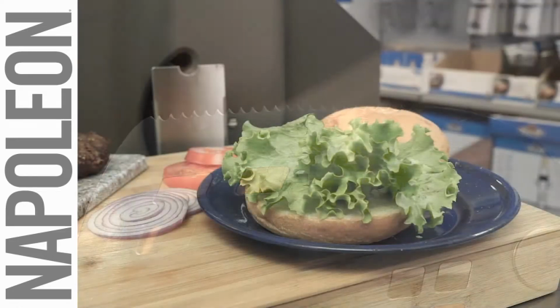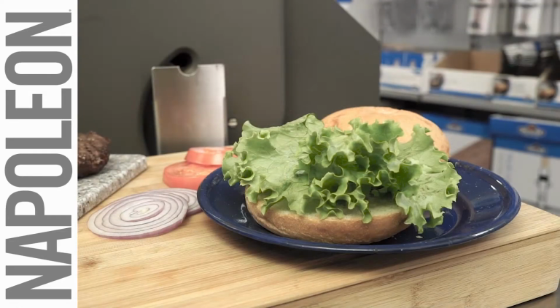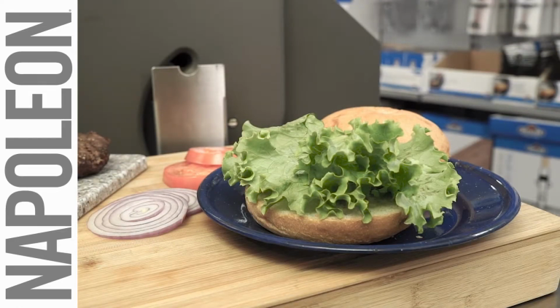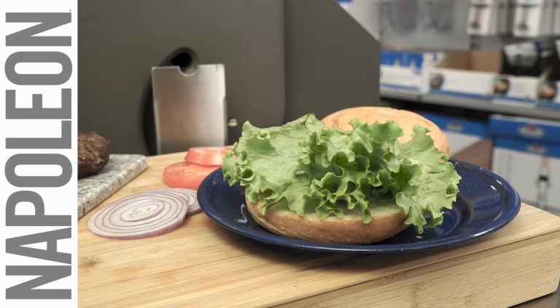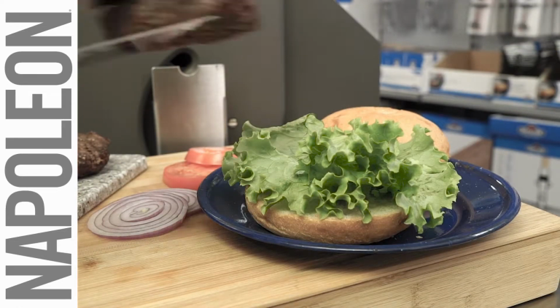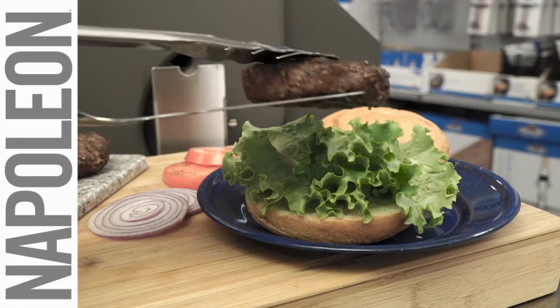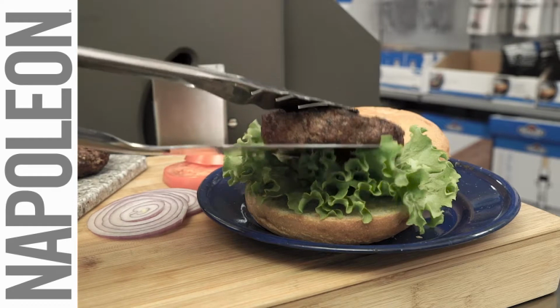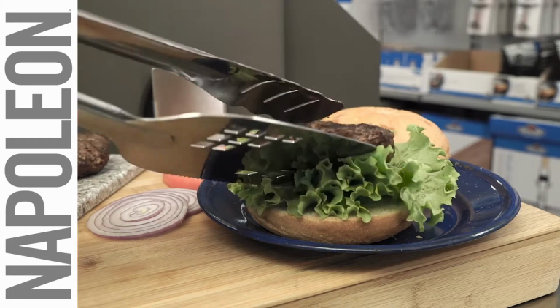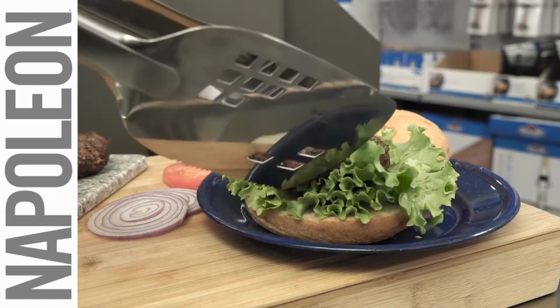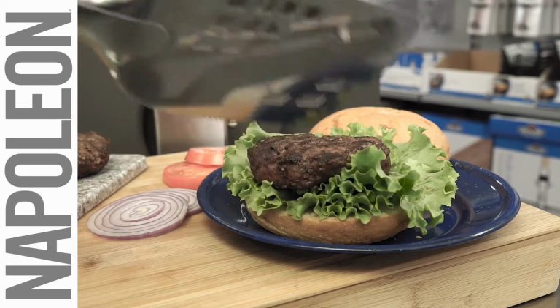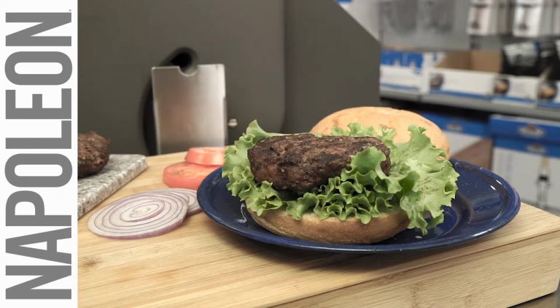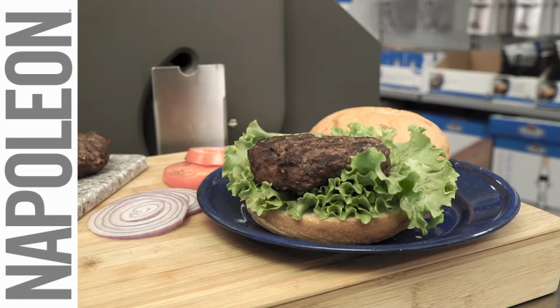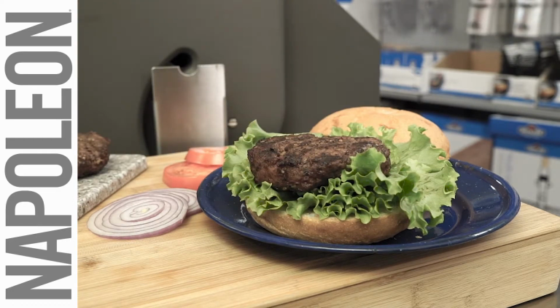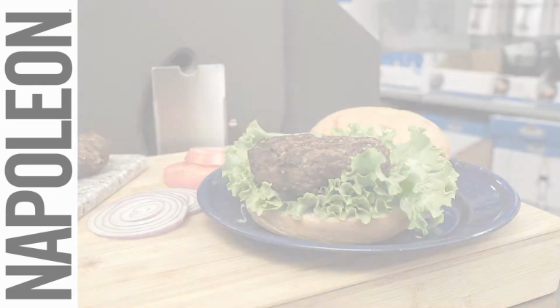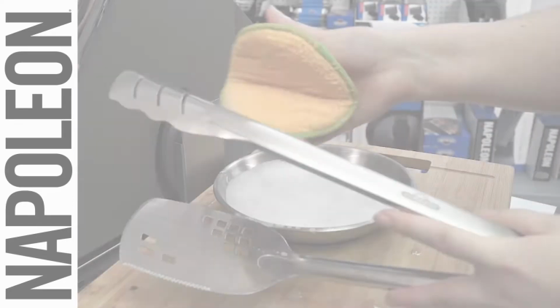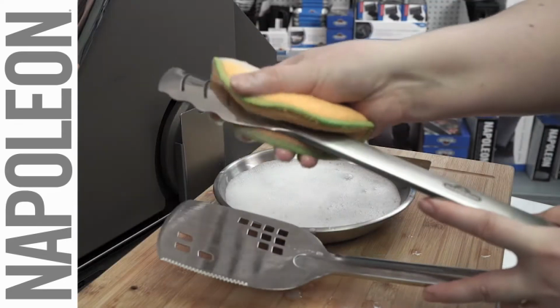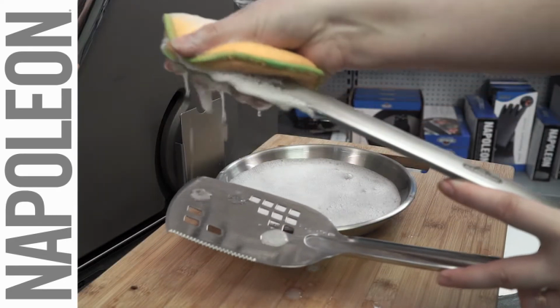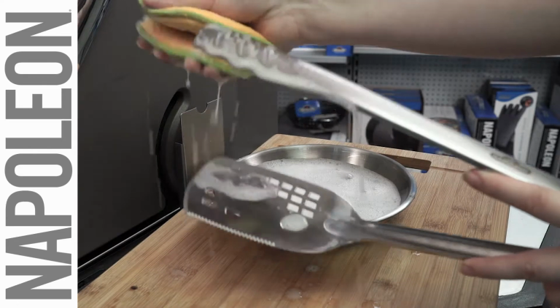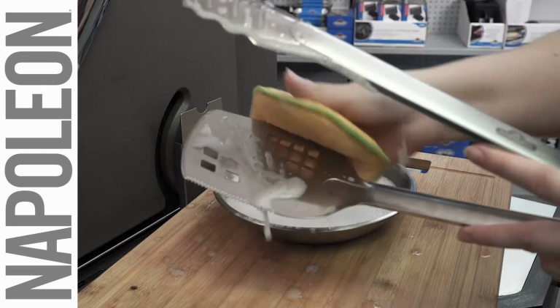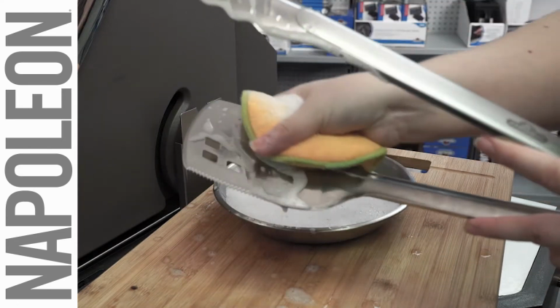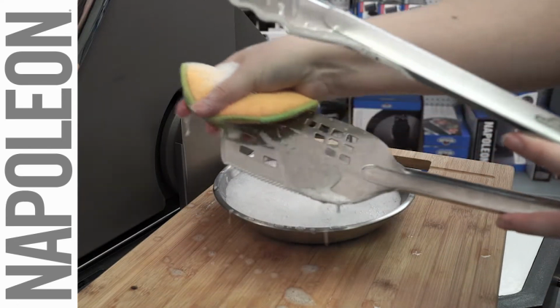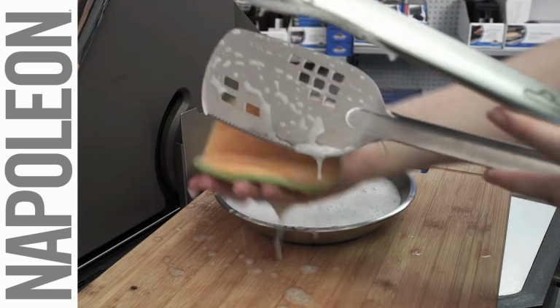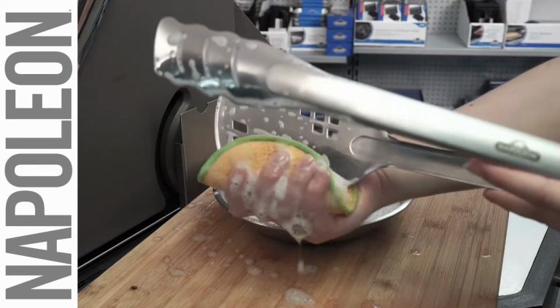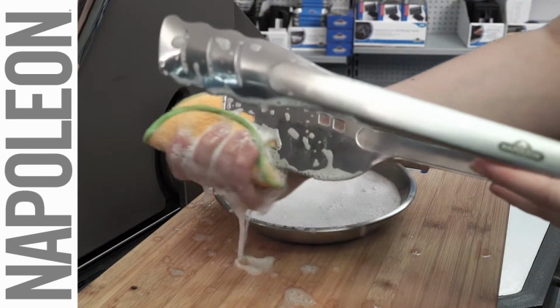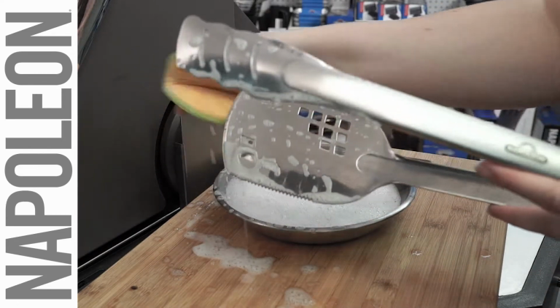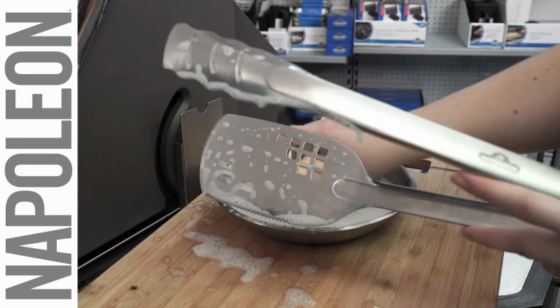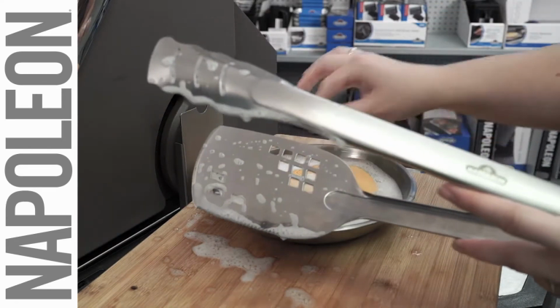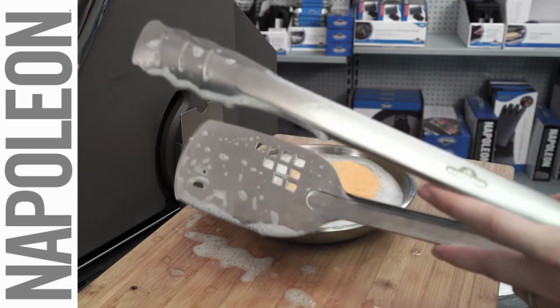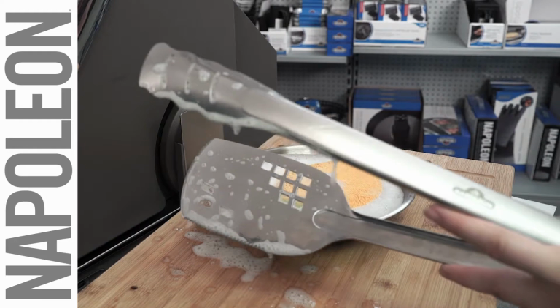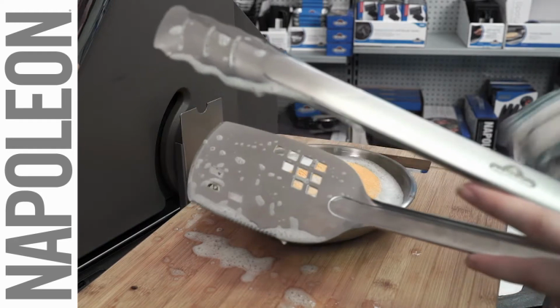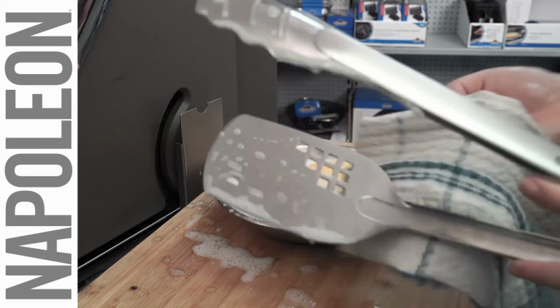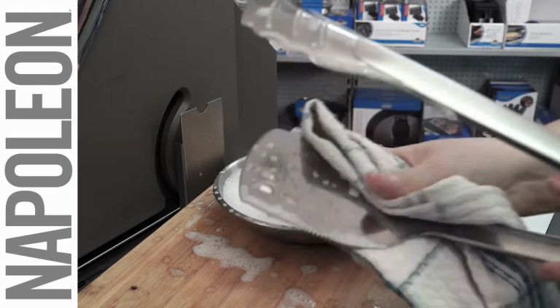Take advantage of the tongs when you need a little extra stability or when handling more delicate foods like fish. The stainless steel construction provides the durability that you expect from Napoleon products, with the easy-to-clean and maintain finish you know and love.